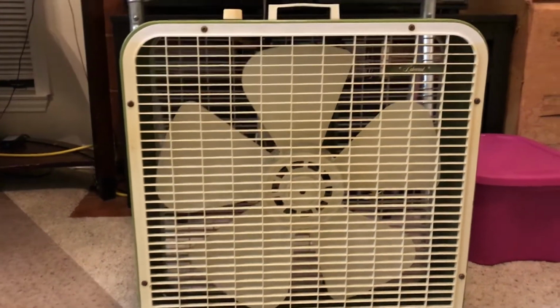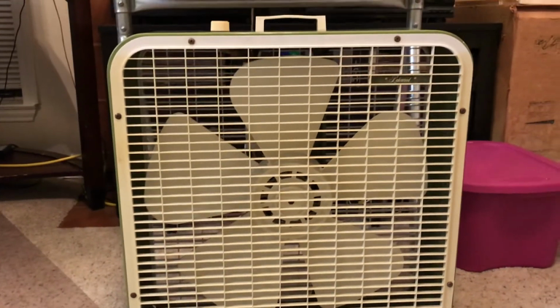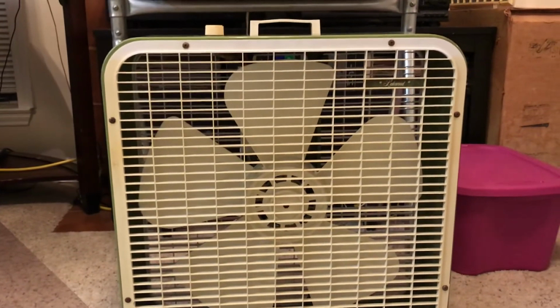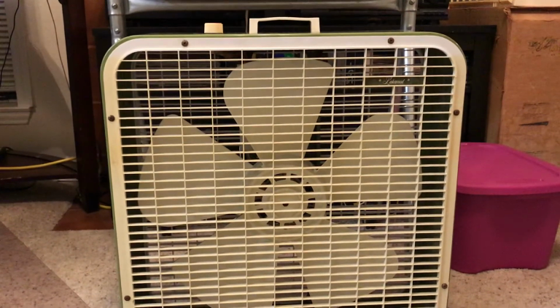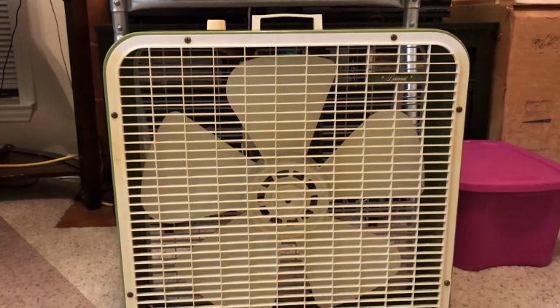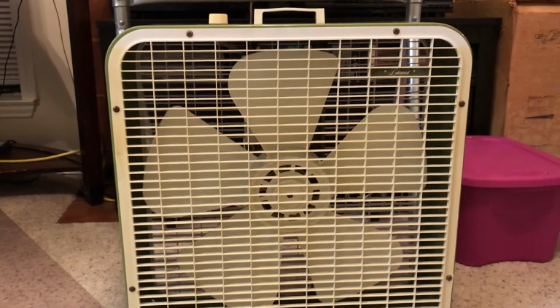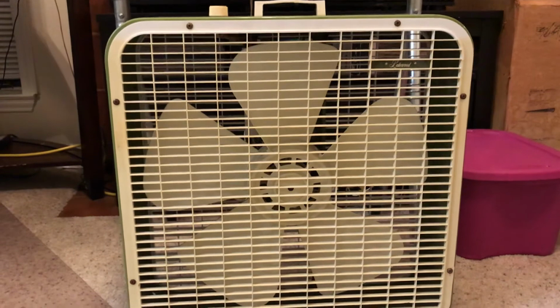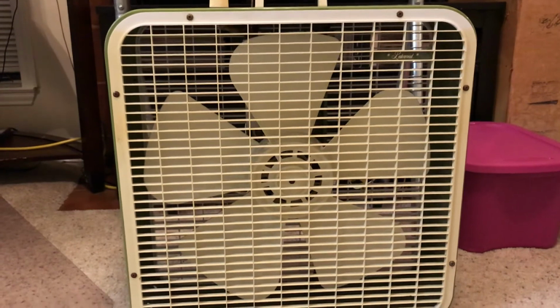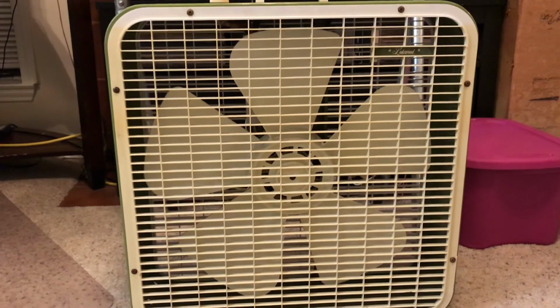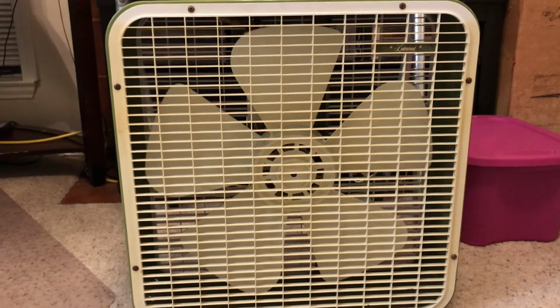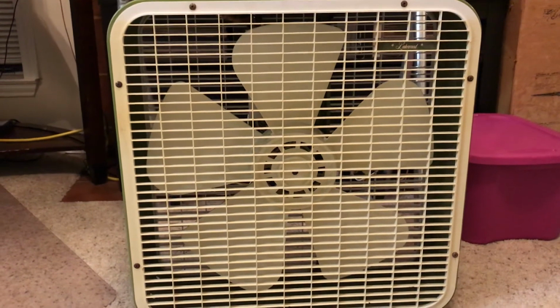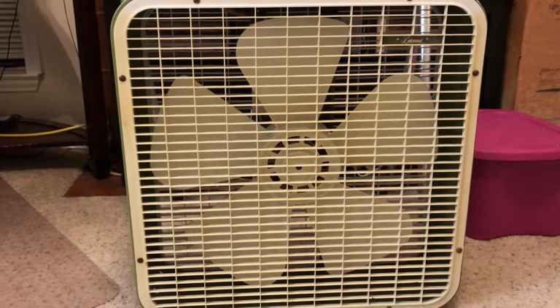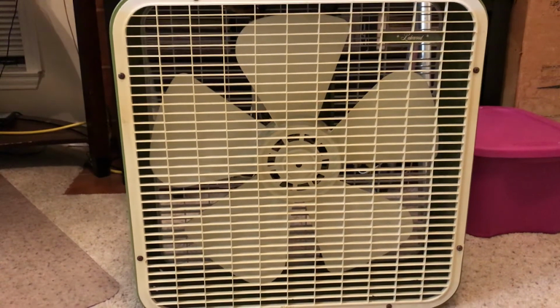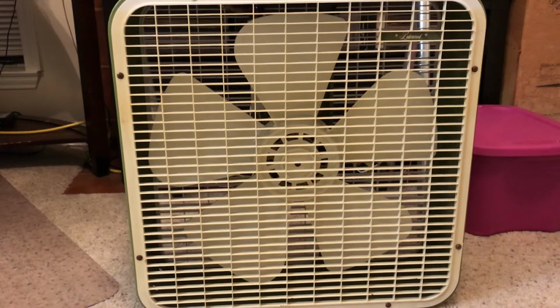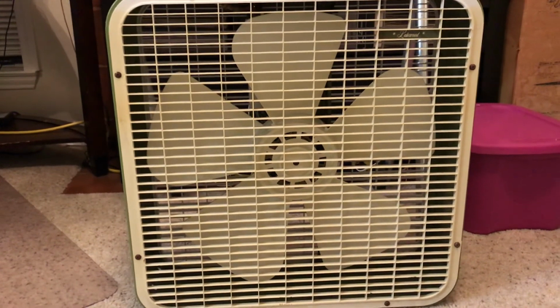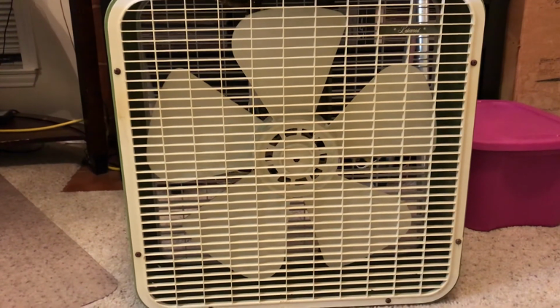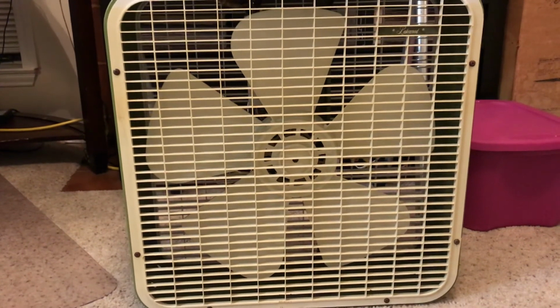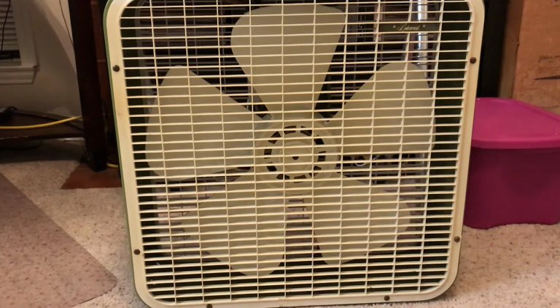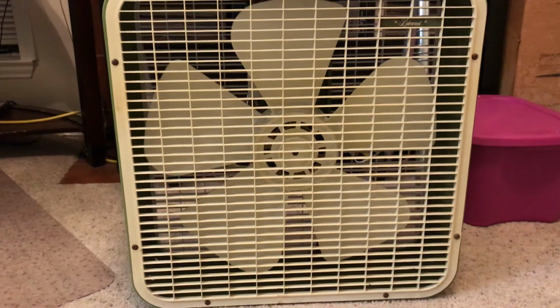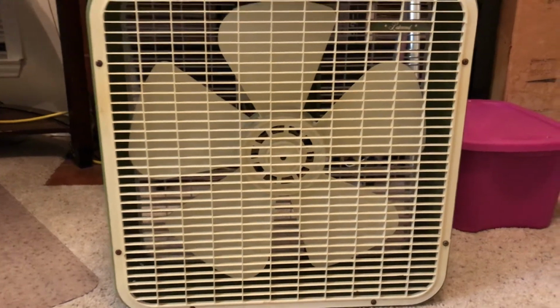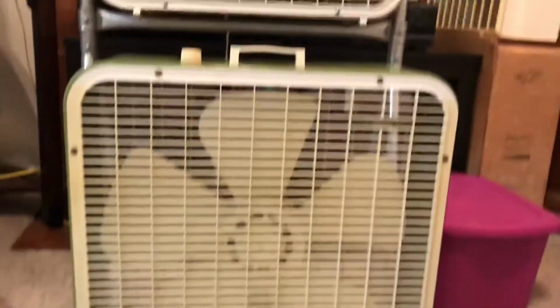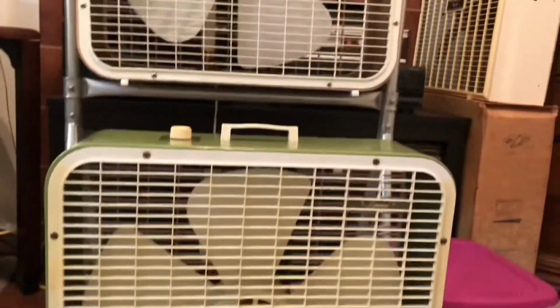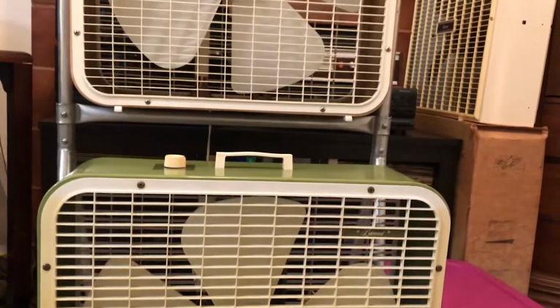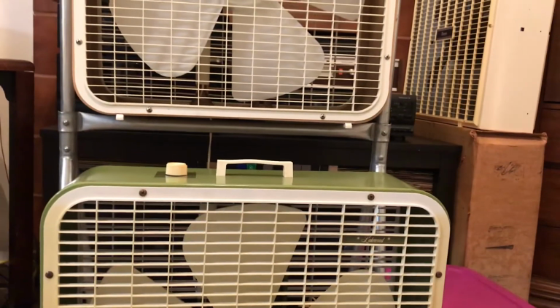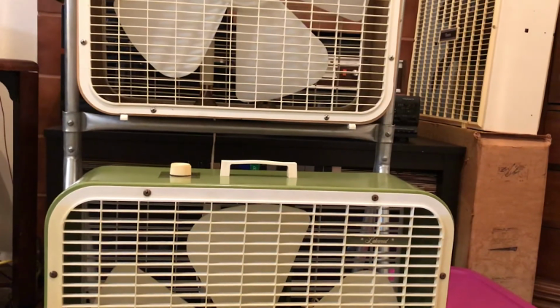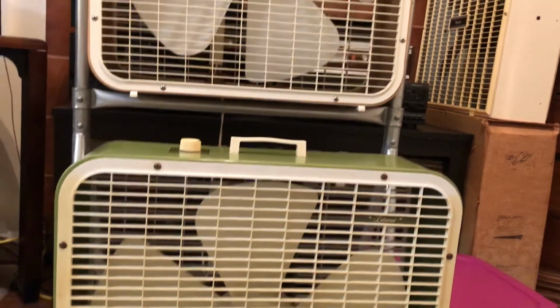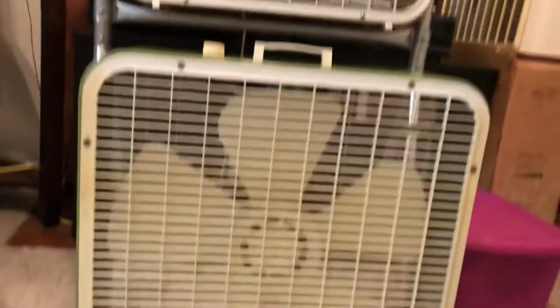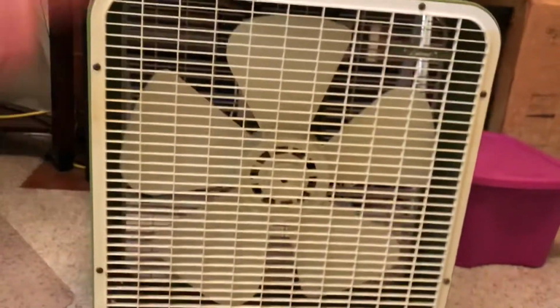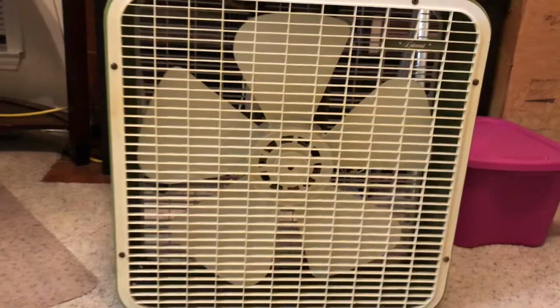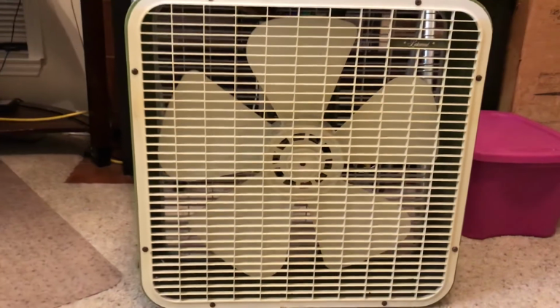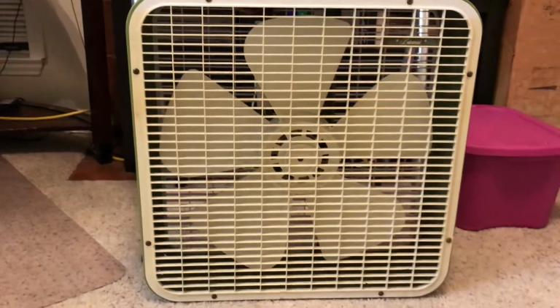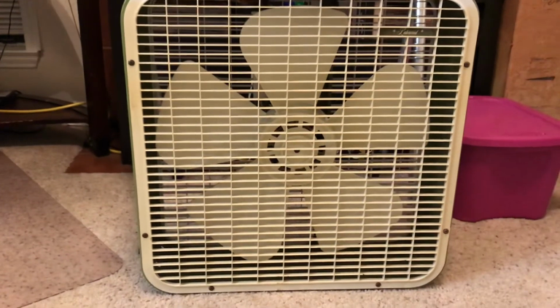So there you have it. This is my 1974 Lakewood model P223-W with the Westinghouse motor in avocado green. Thank you for watching.